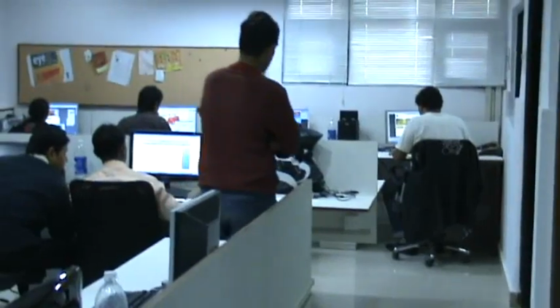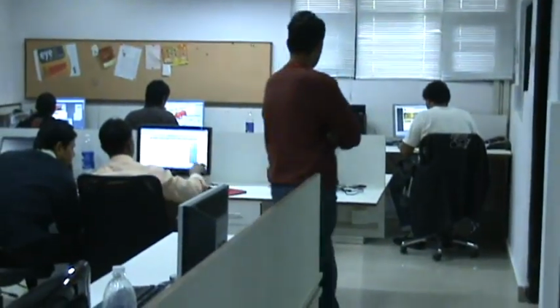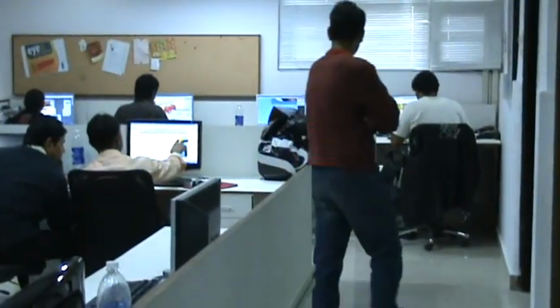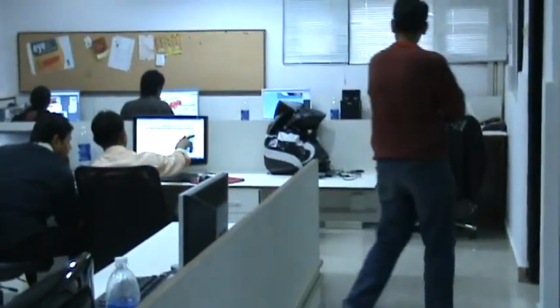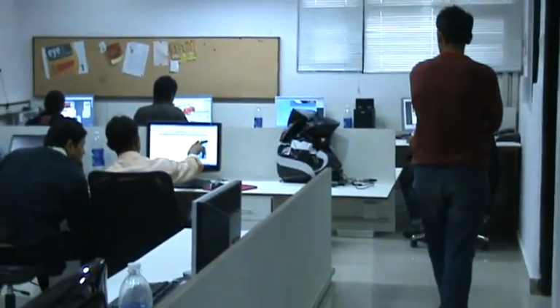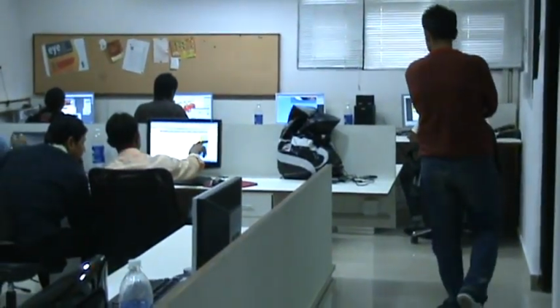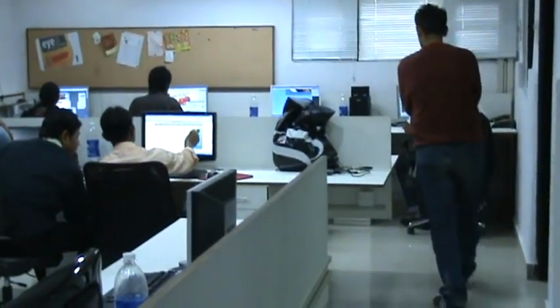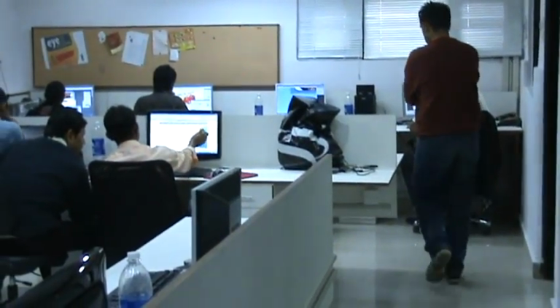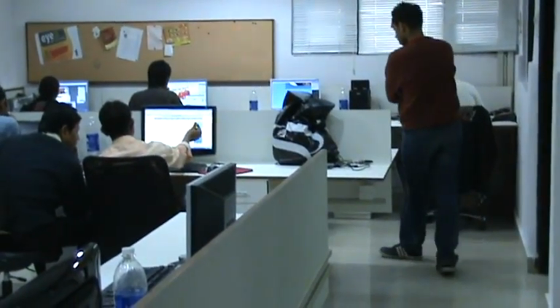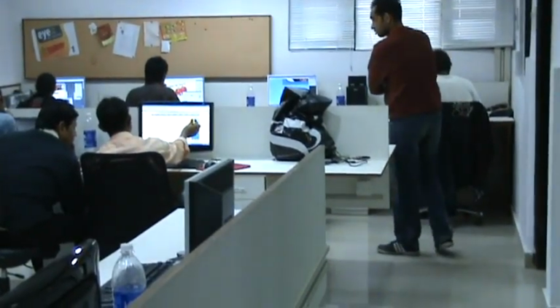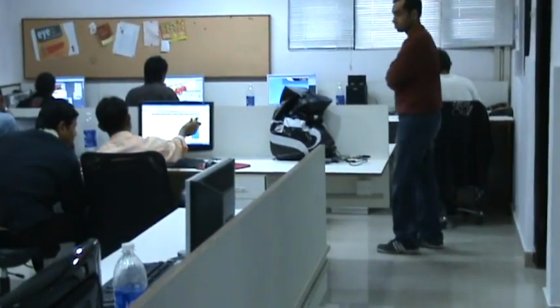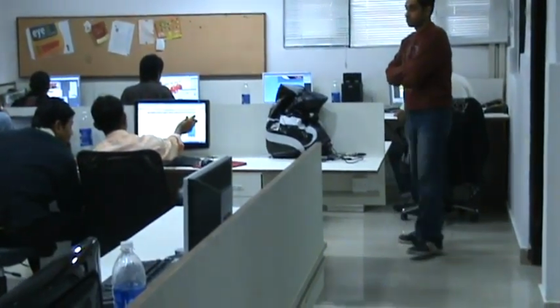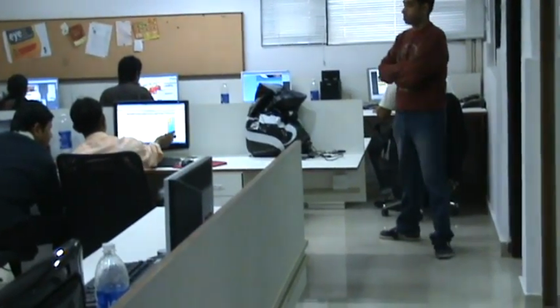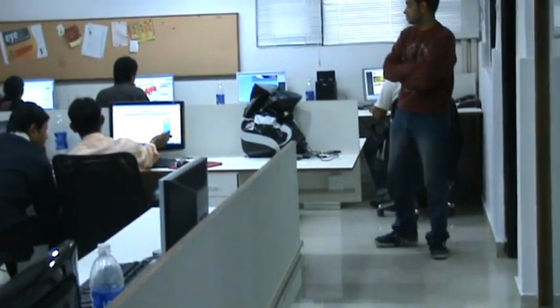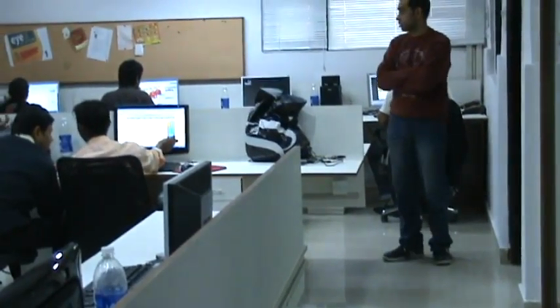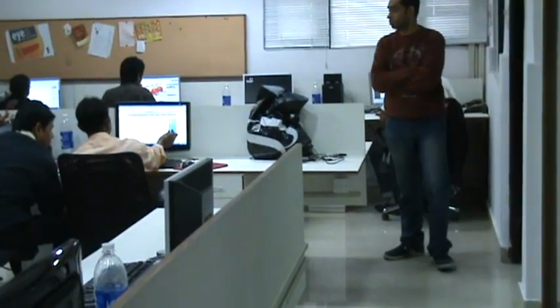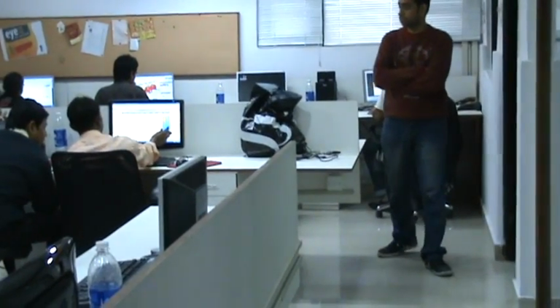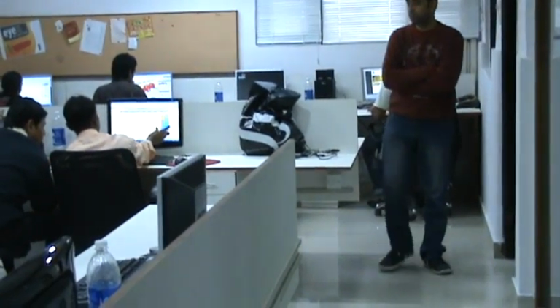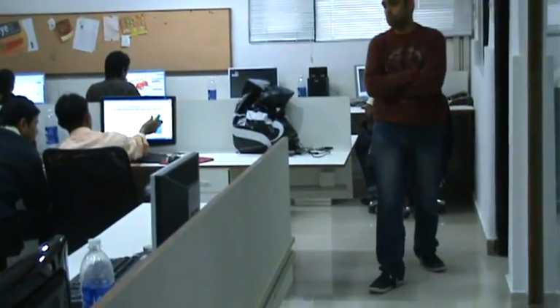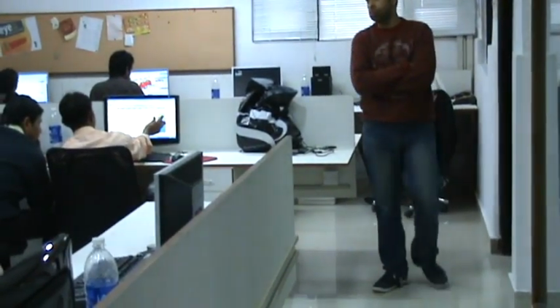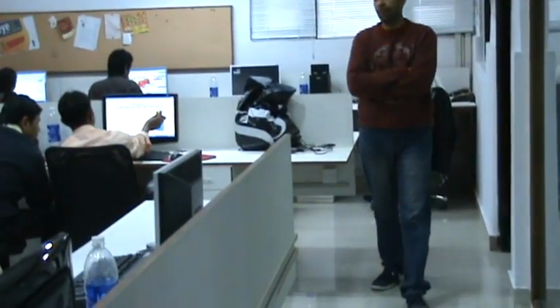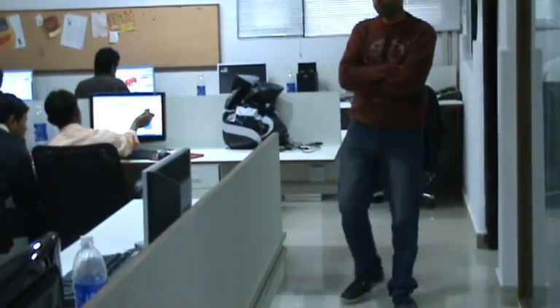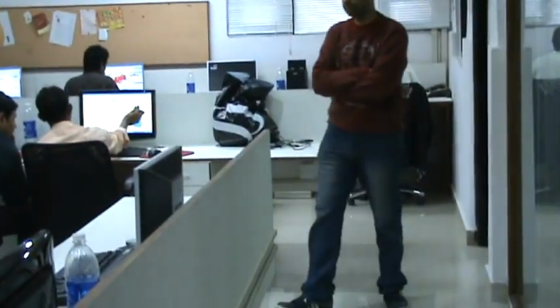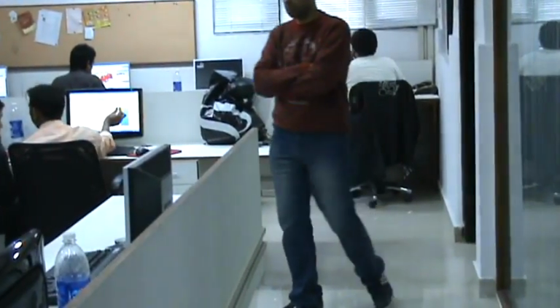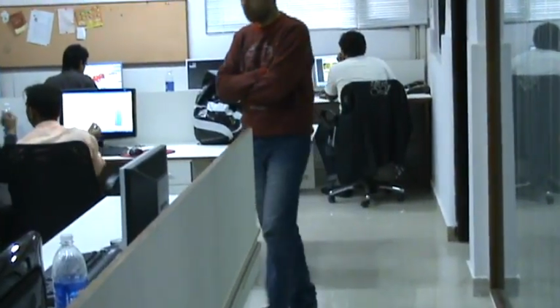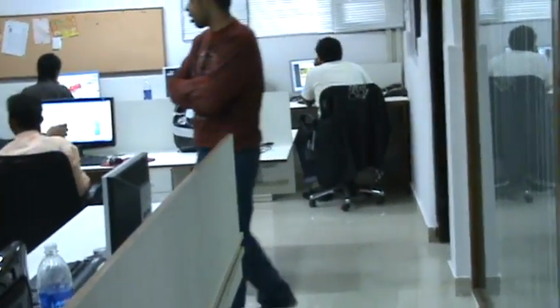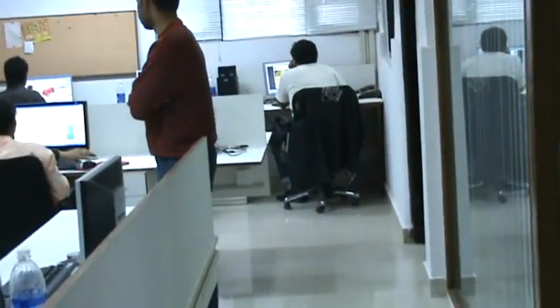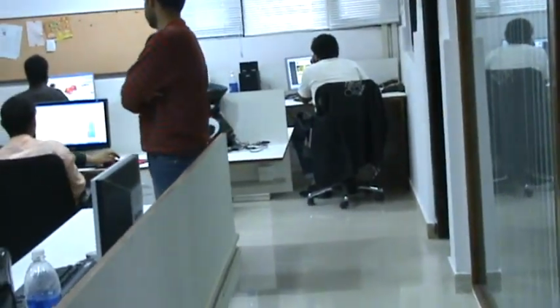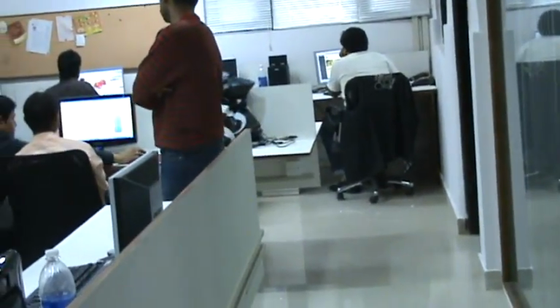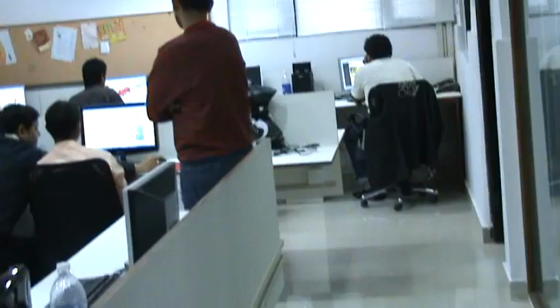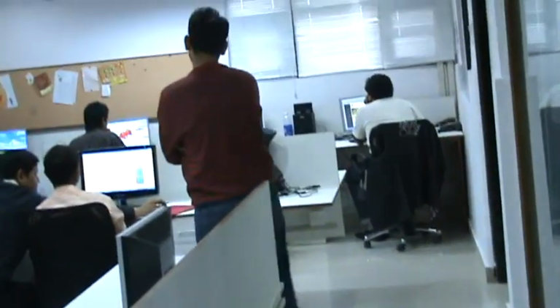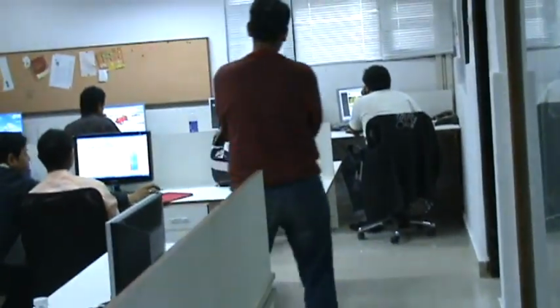Hi, today is 23rd February 2009 and this is Ketan's new office. It's the first day of the new office and I'm going to show you how it is.